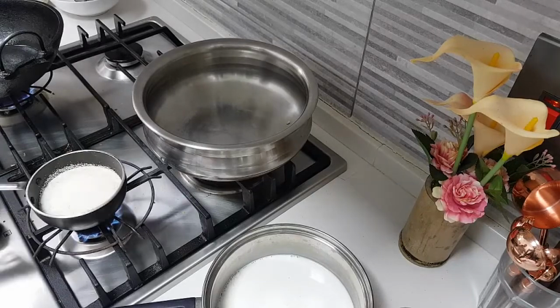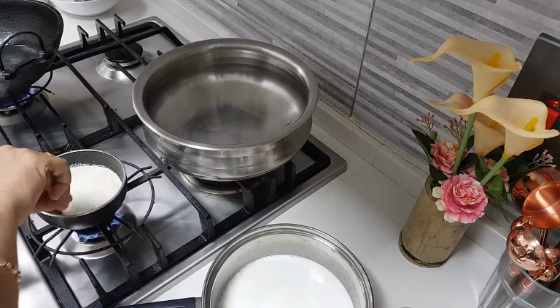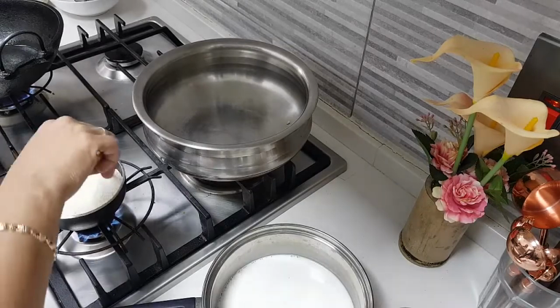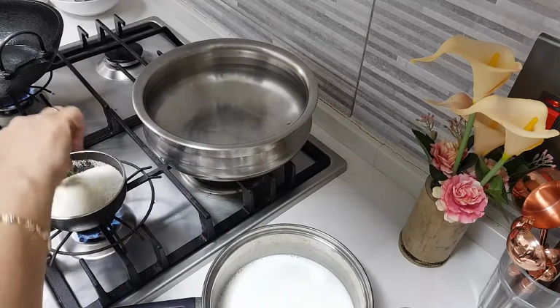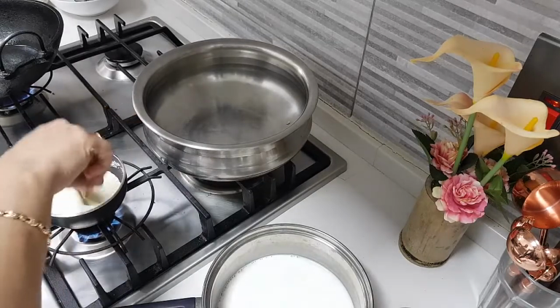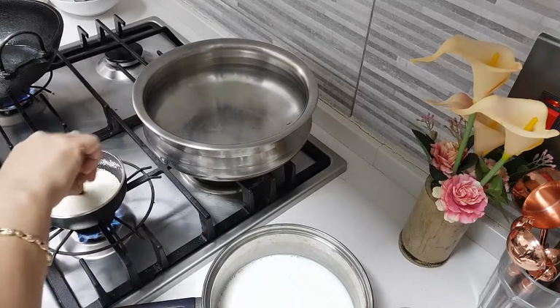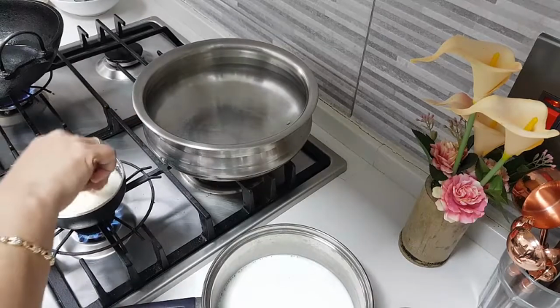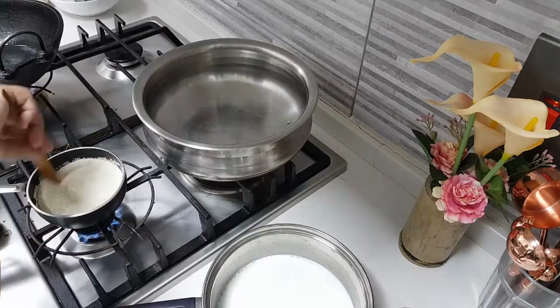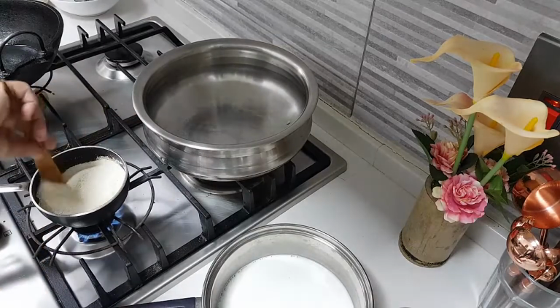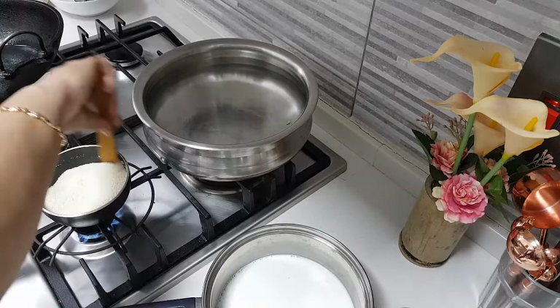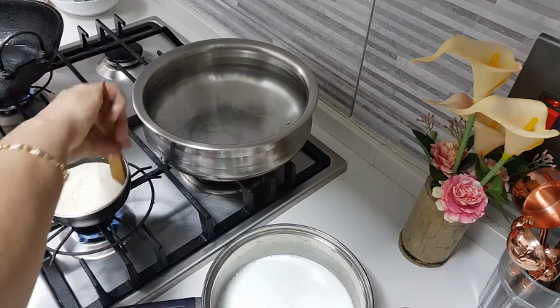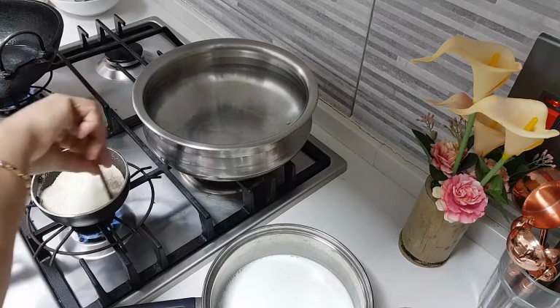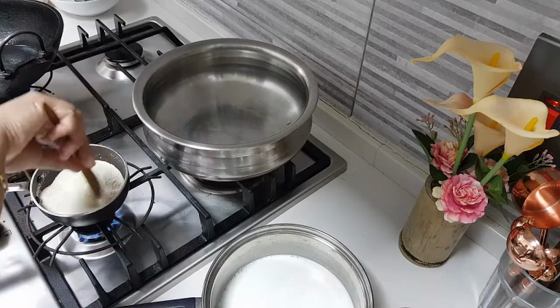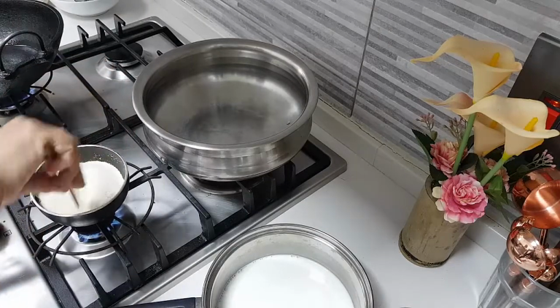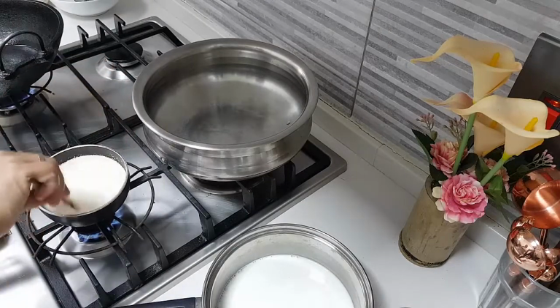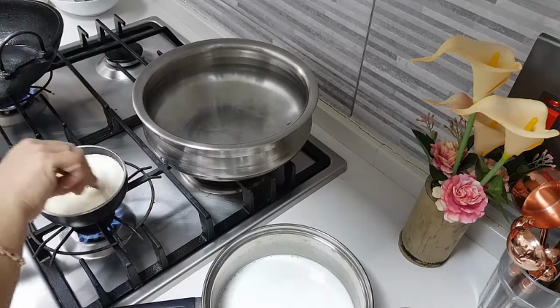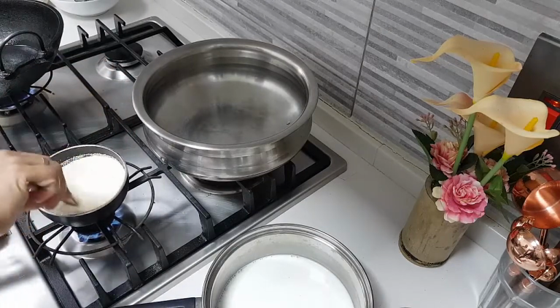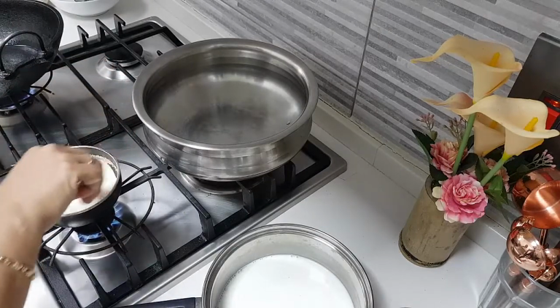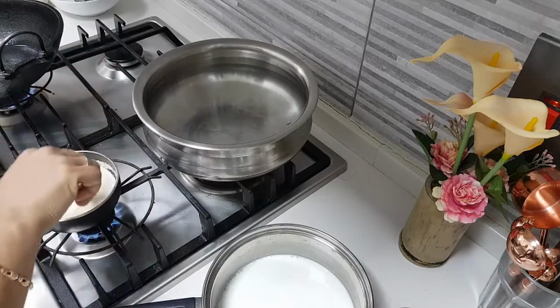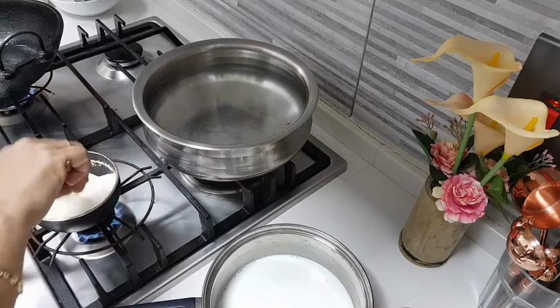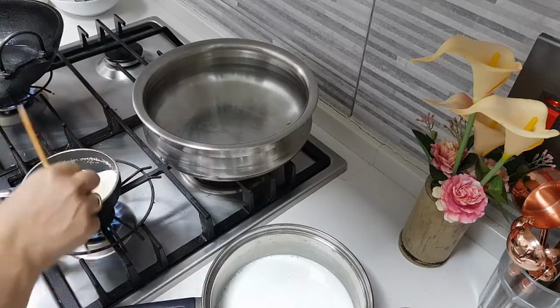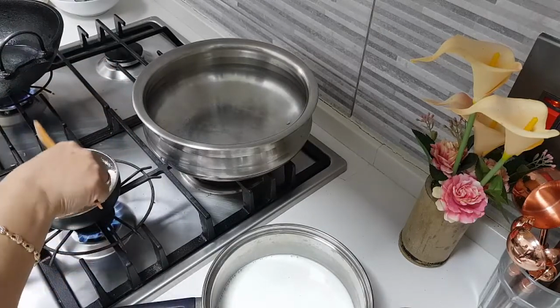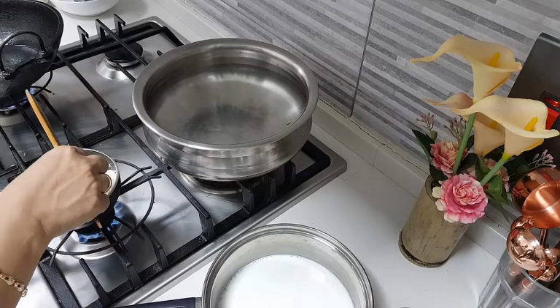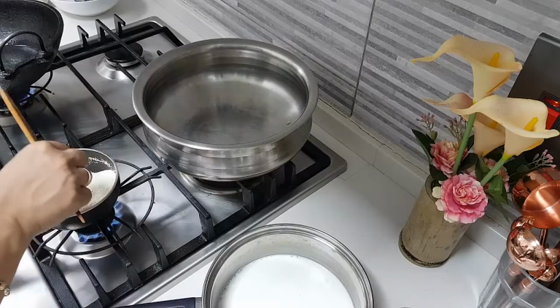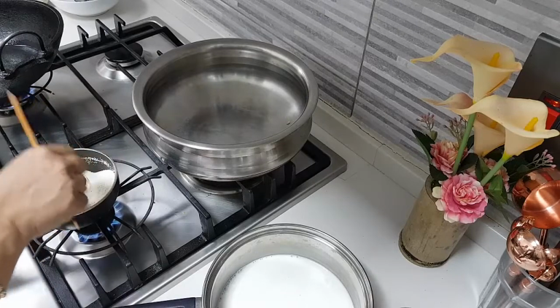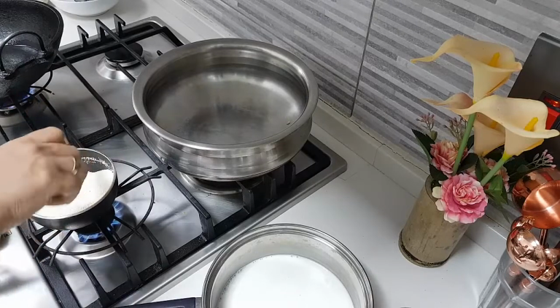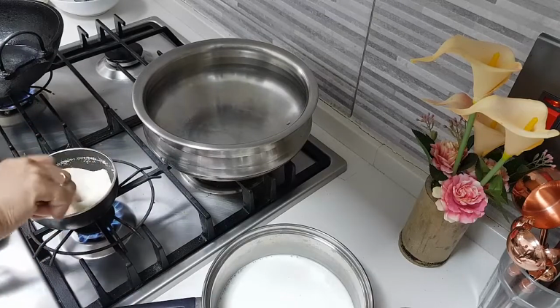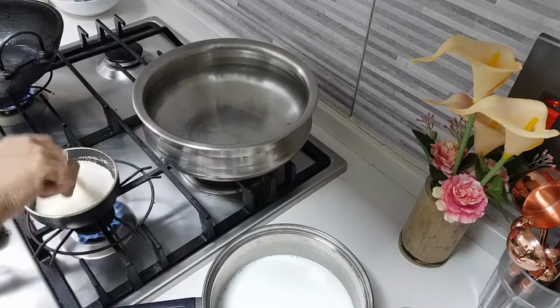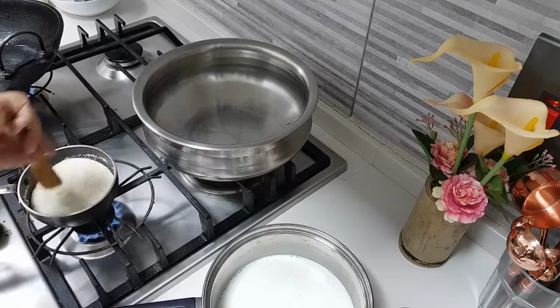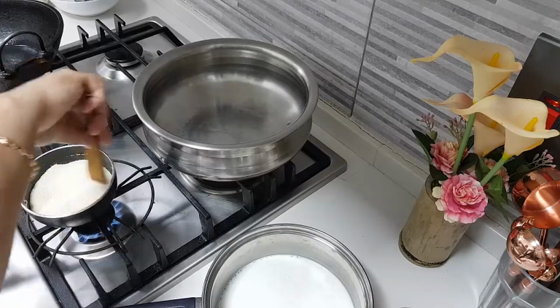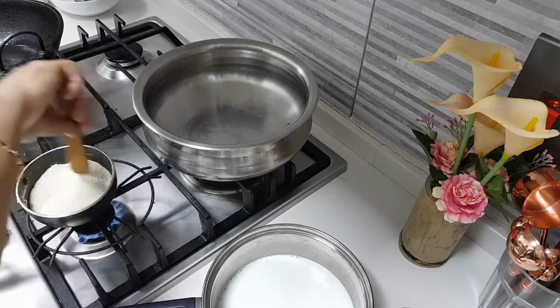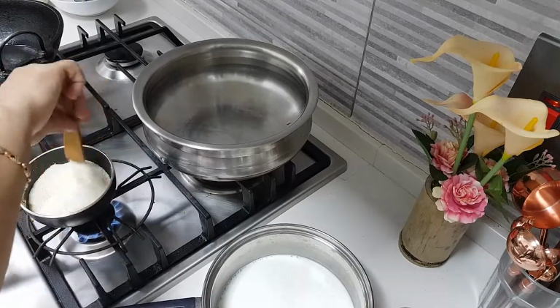You don't have to fry it too much, just a little bit of heat. Just open from your packet and add it — it just gets a little hot, that's all. You don't fry it brown or anything.